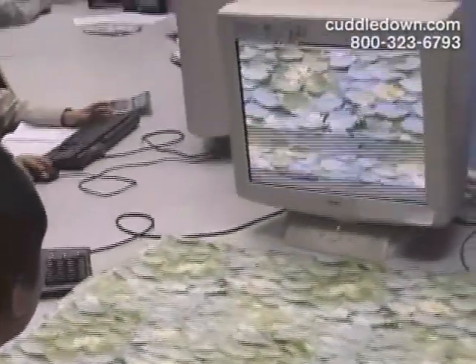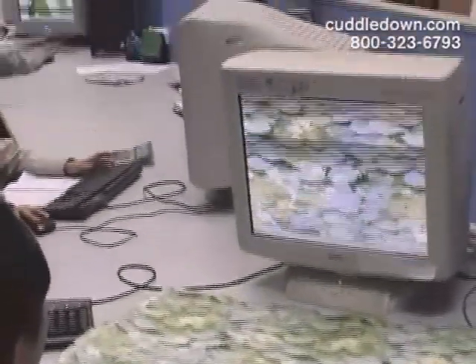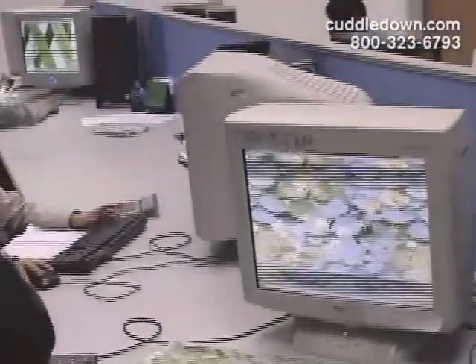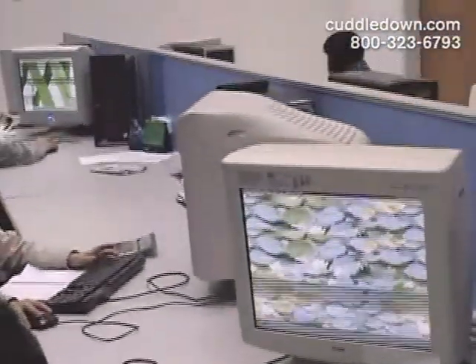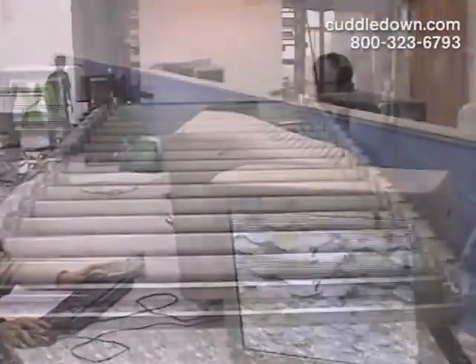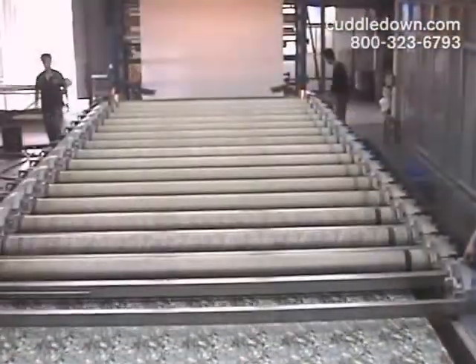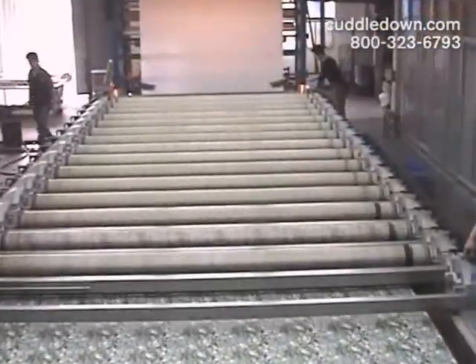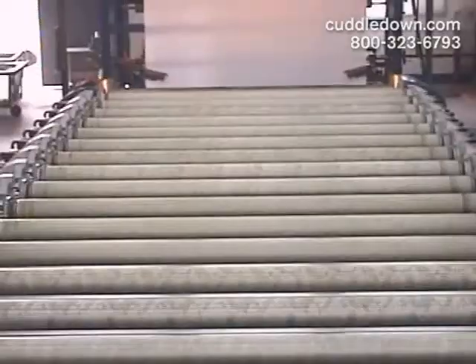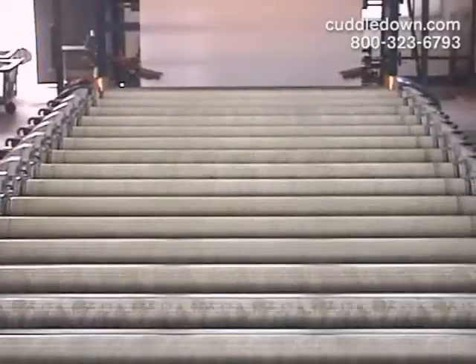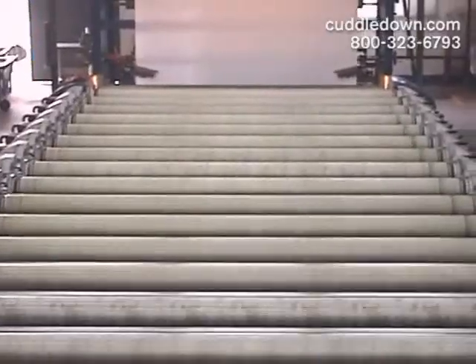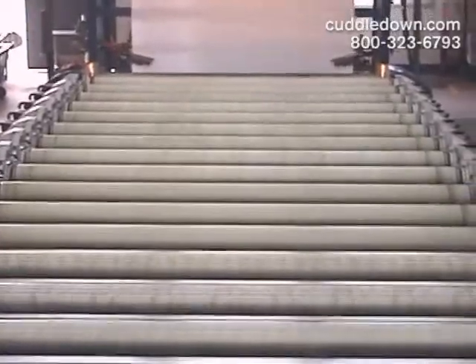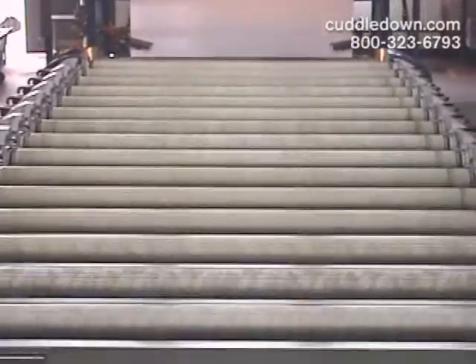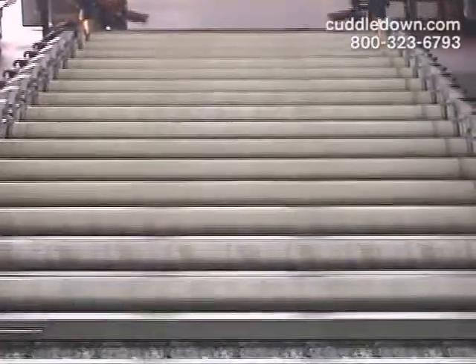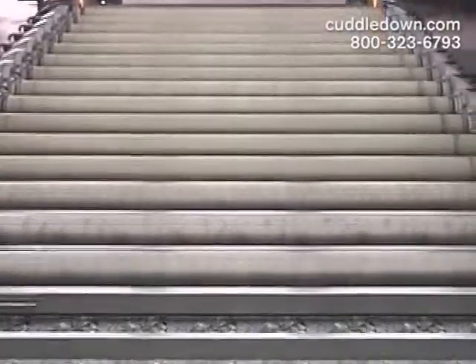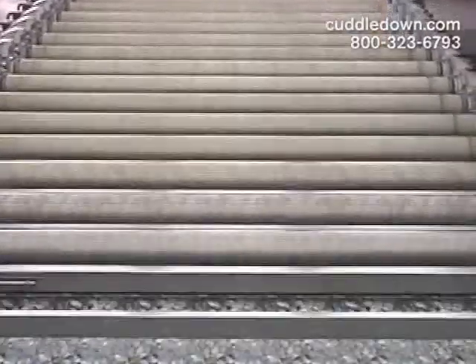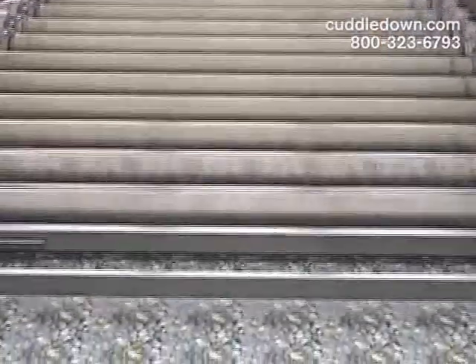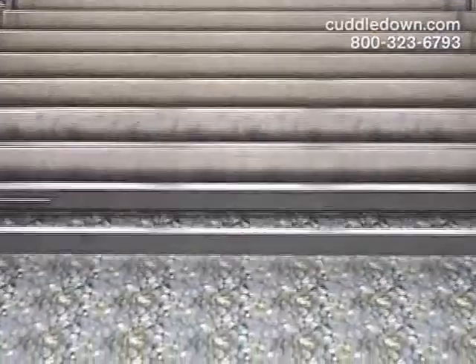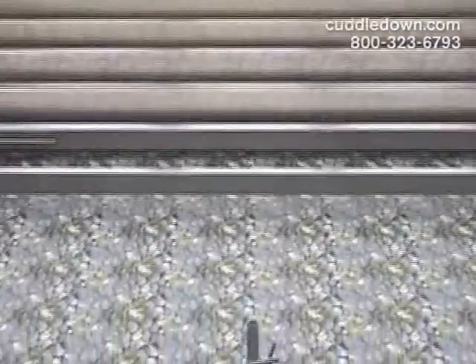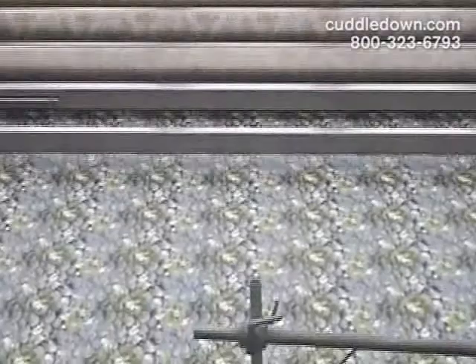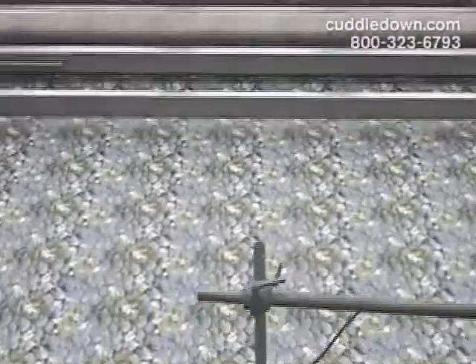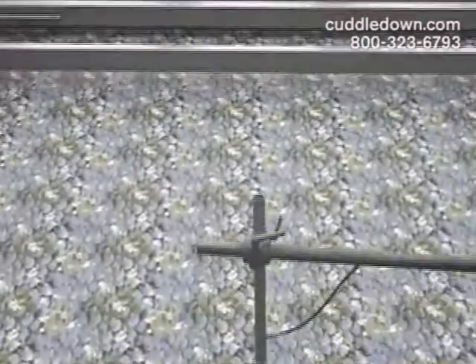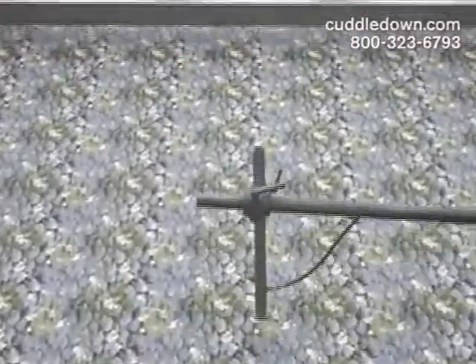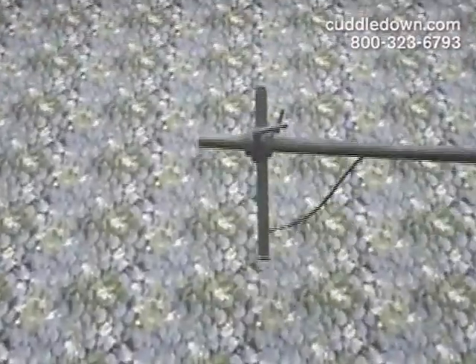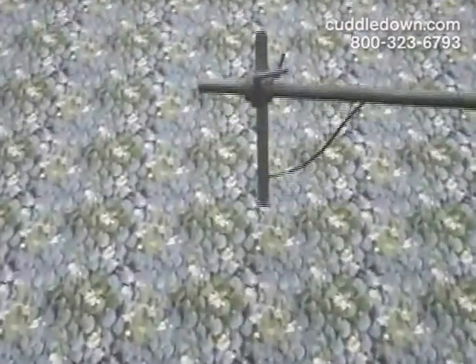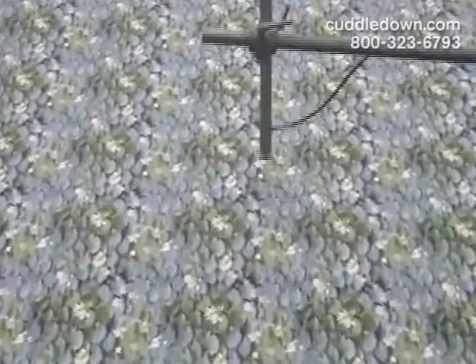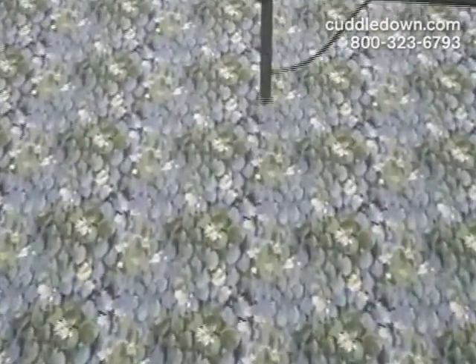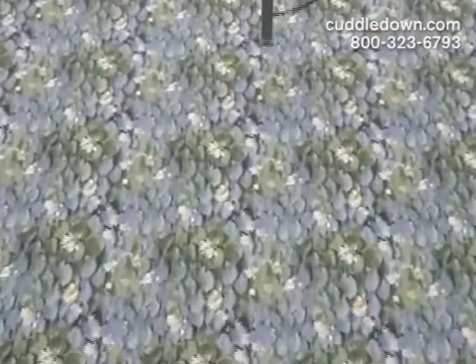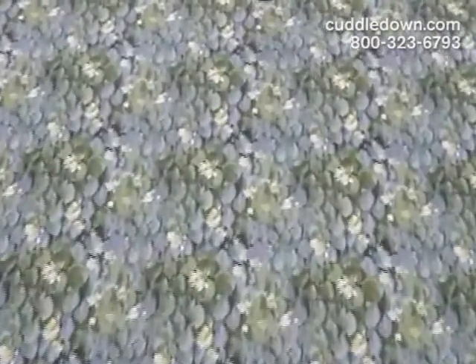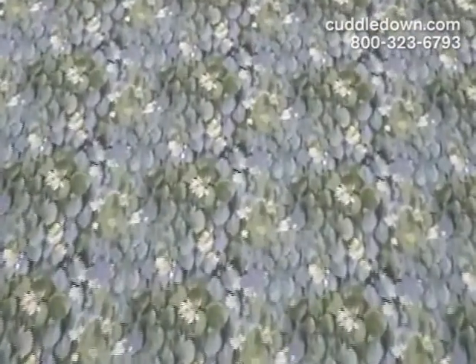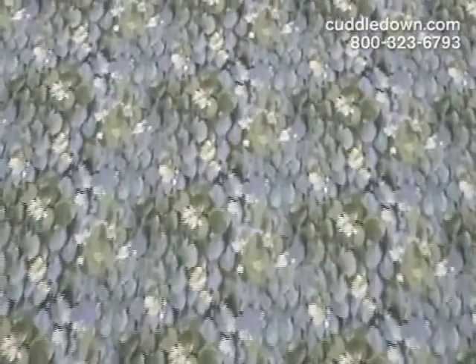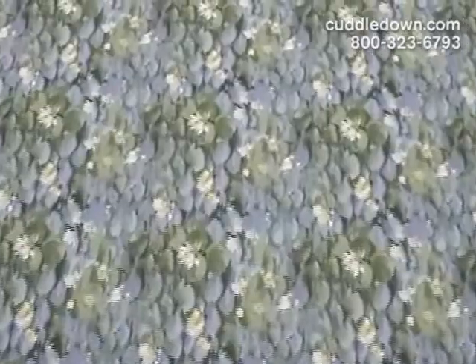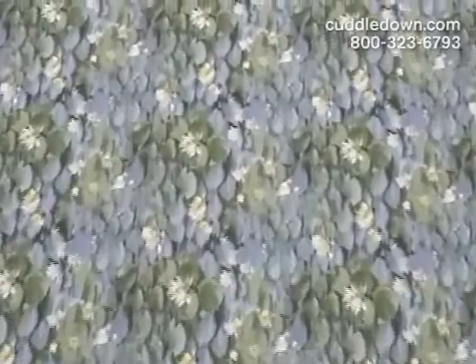Once approved, the design is laser engraved onto screen cylinders. We use very wide fabric for our seamless sheets — double the width of what you'd typically find in a fabric store — so specialized printing machines are required.